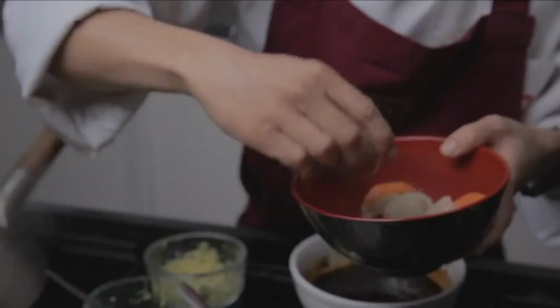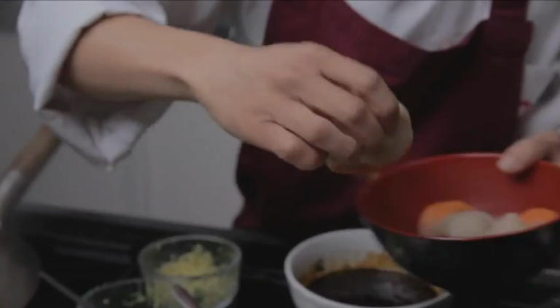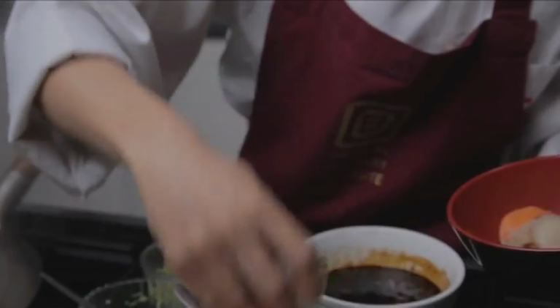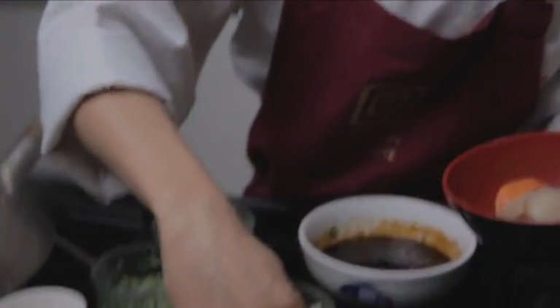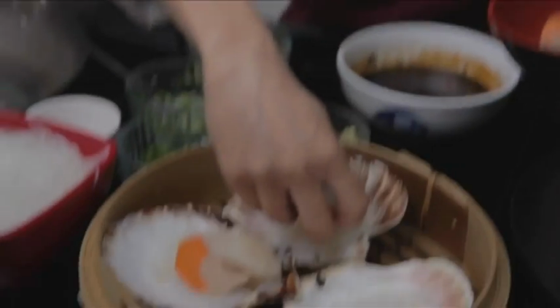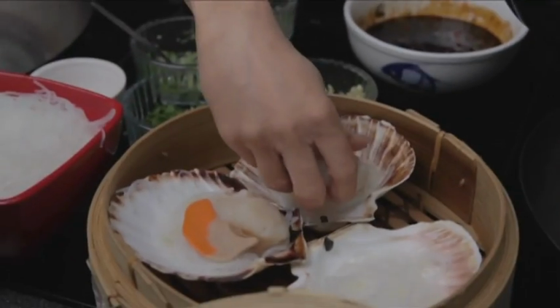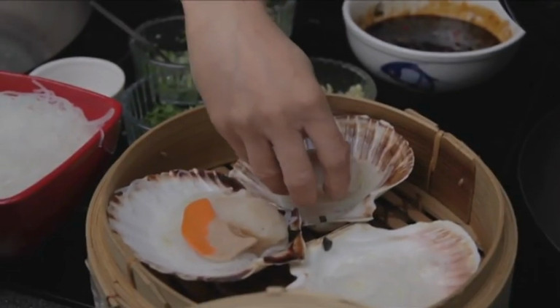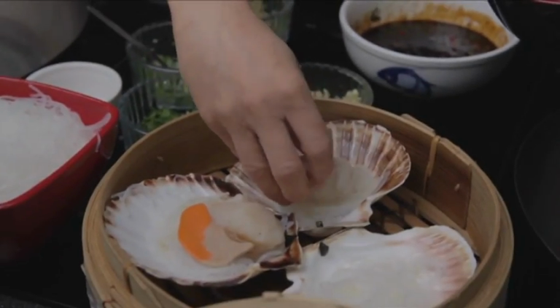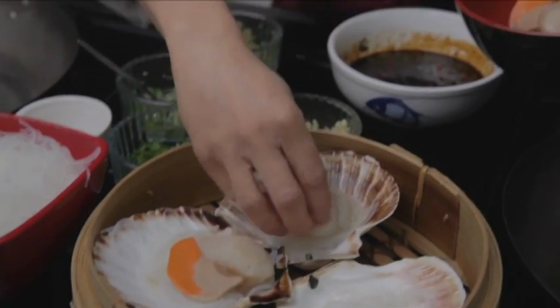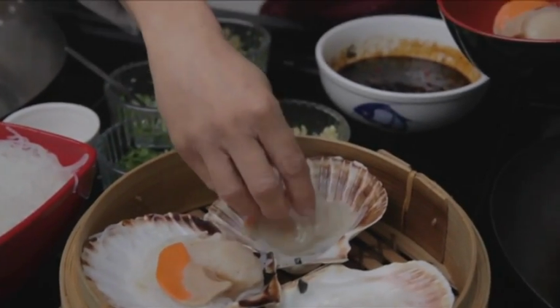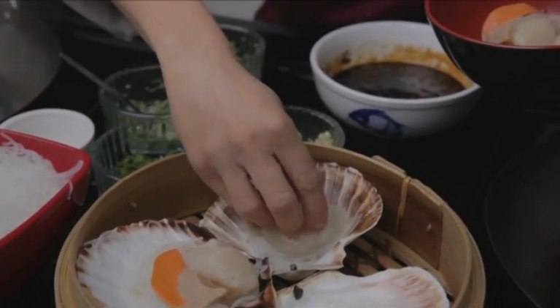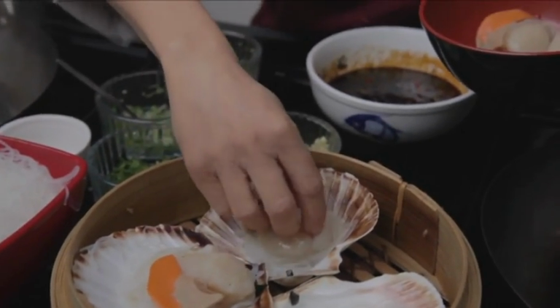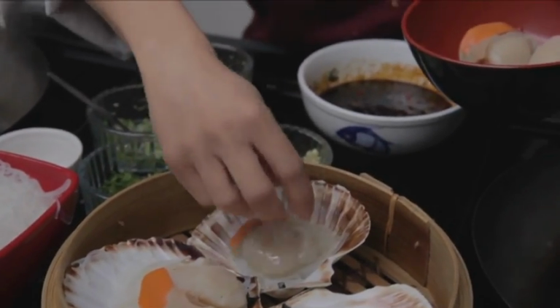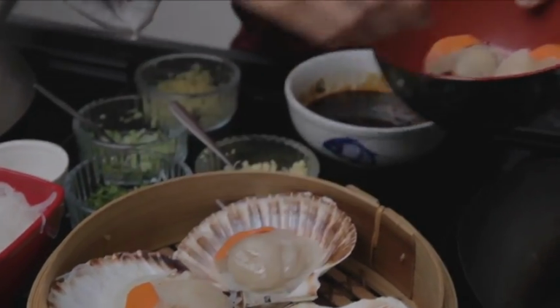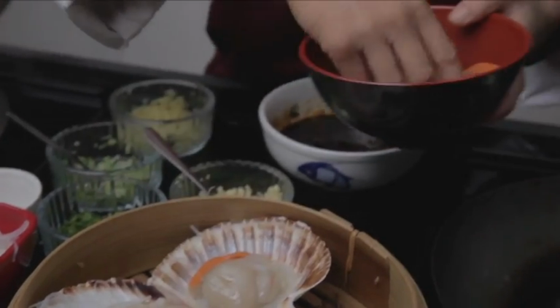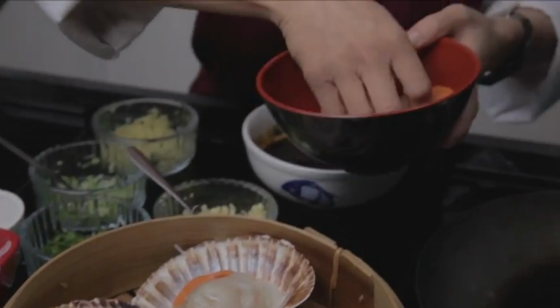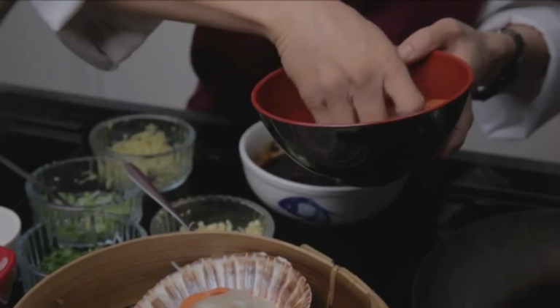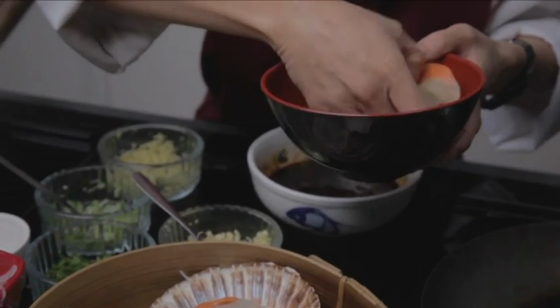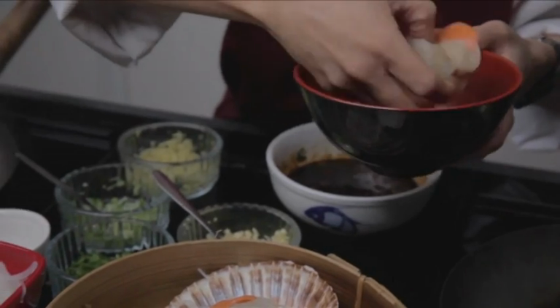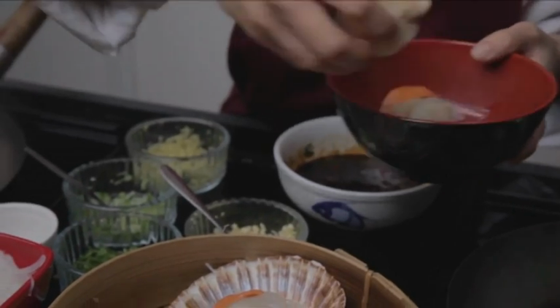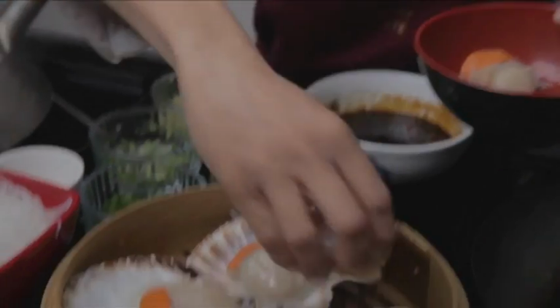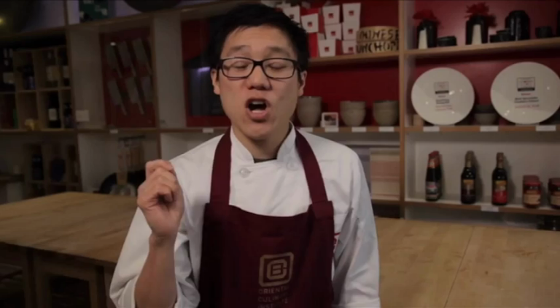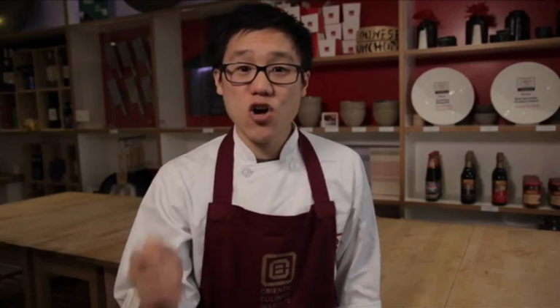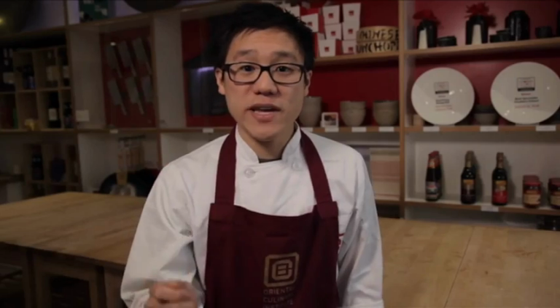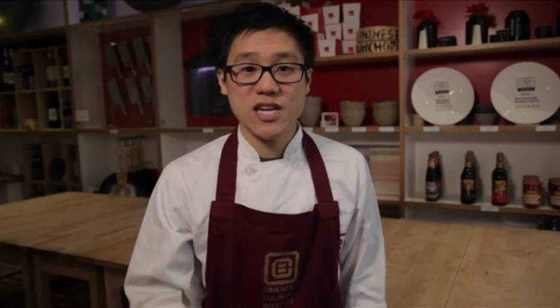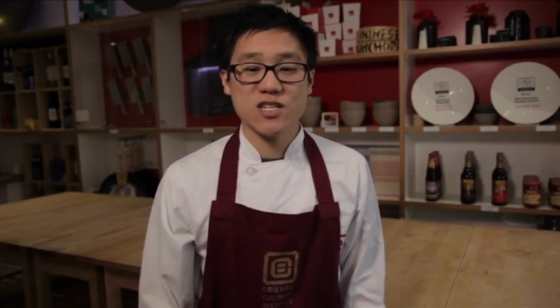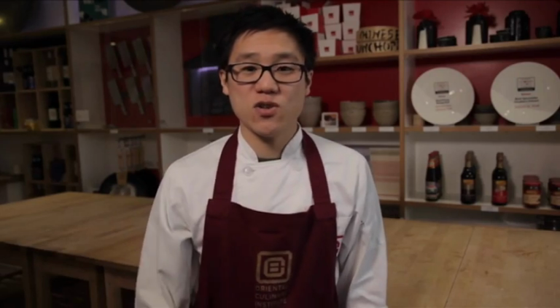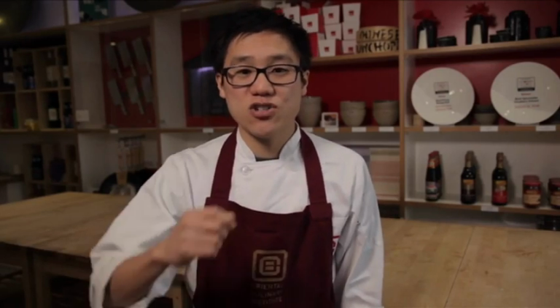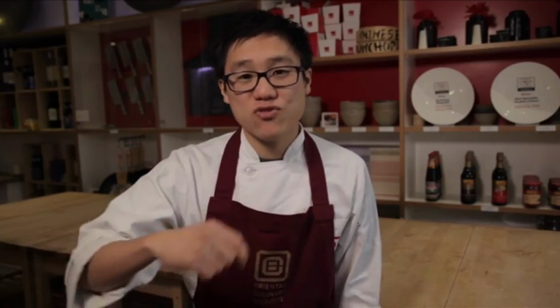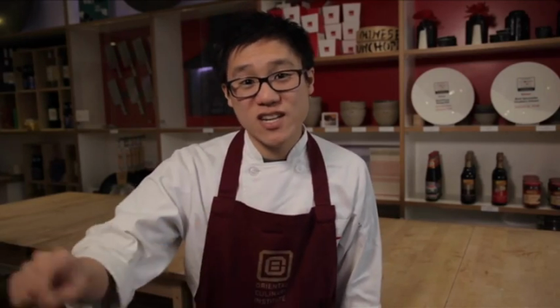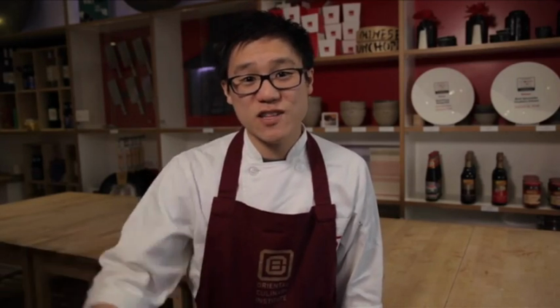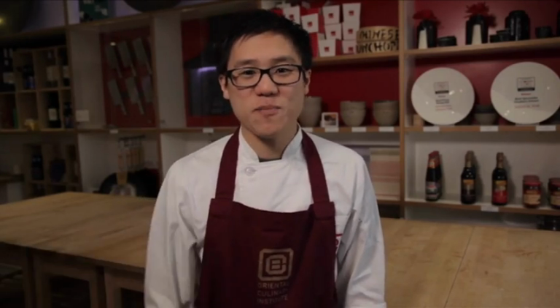Place those onto a scallop shell, with your scallop straight on top, and then we're going to make a homemade chilli sauce to drizzle over the top.